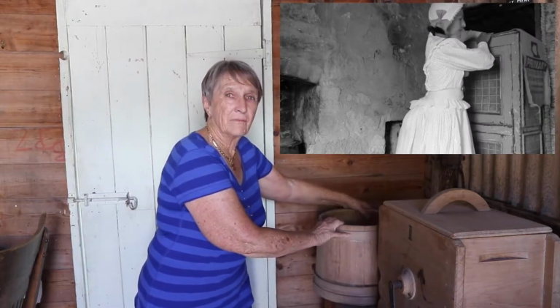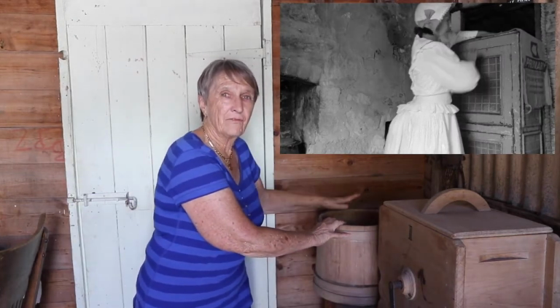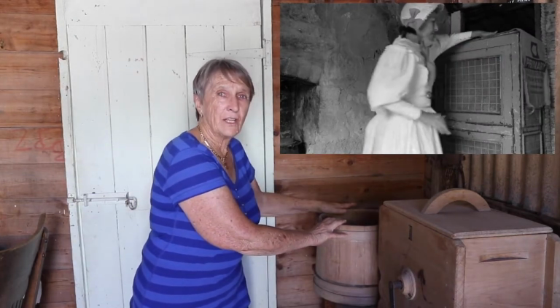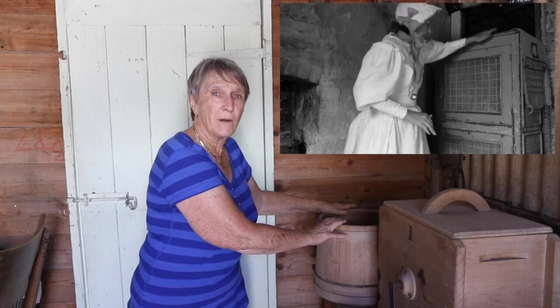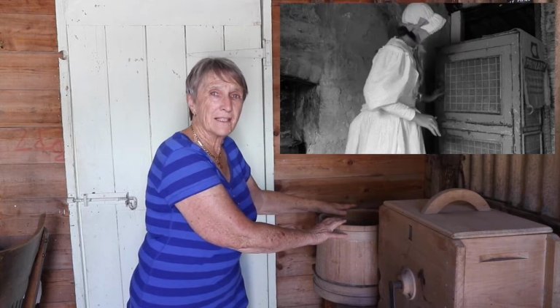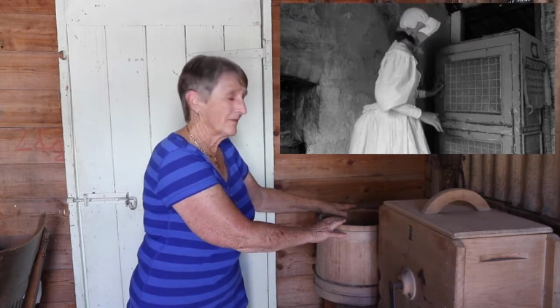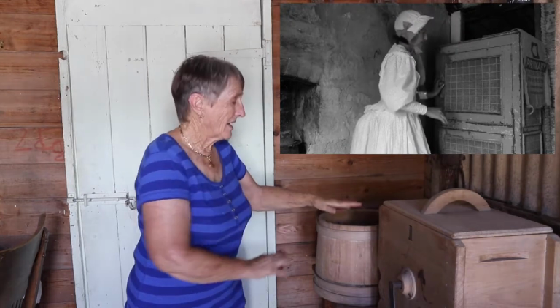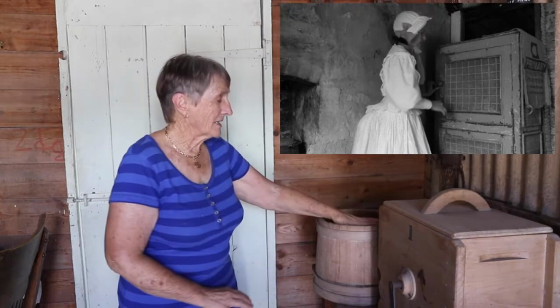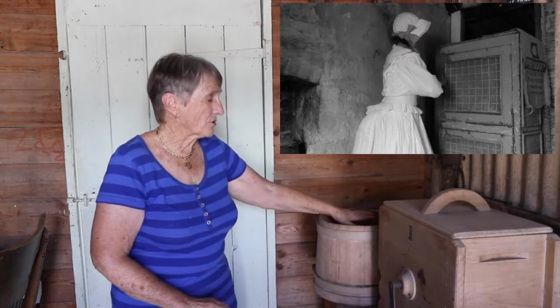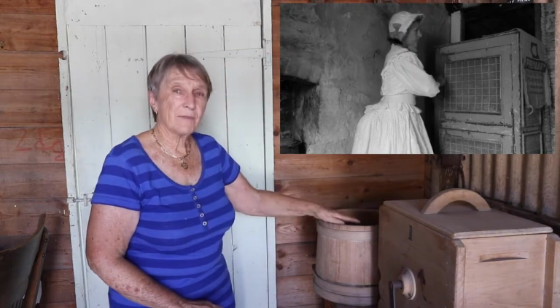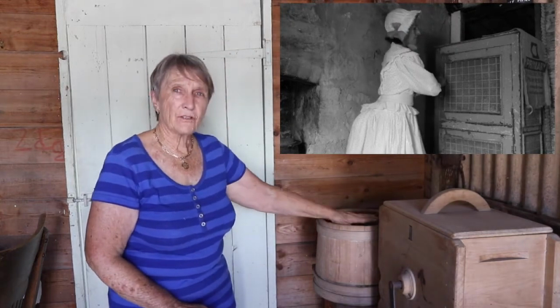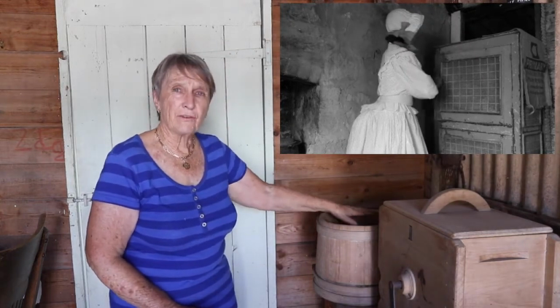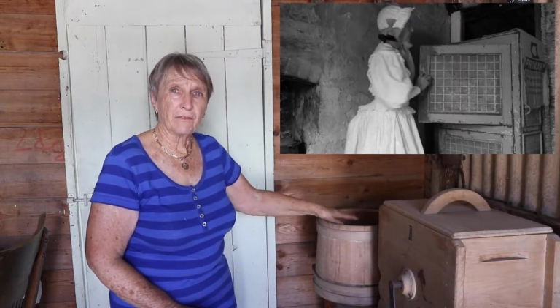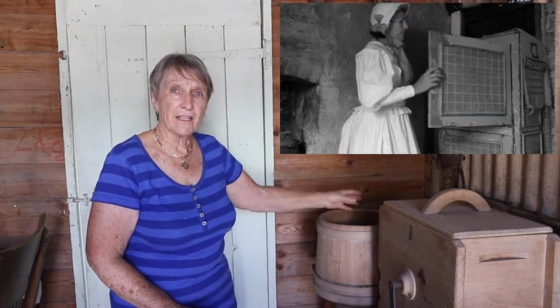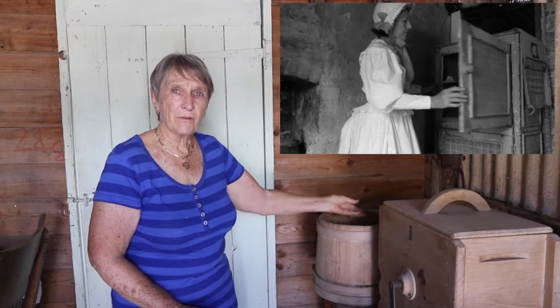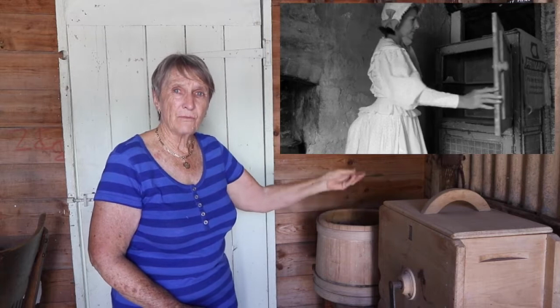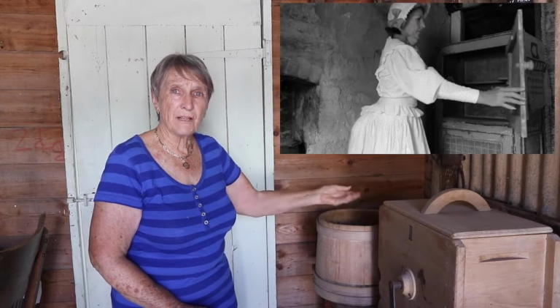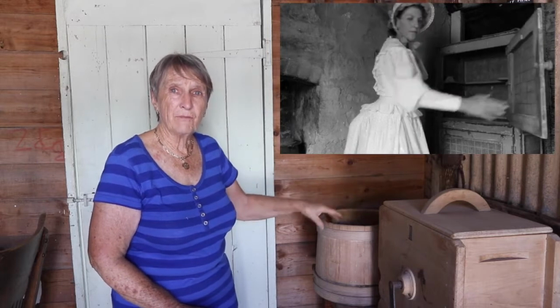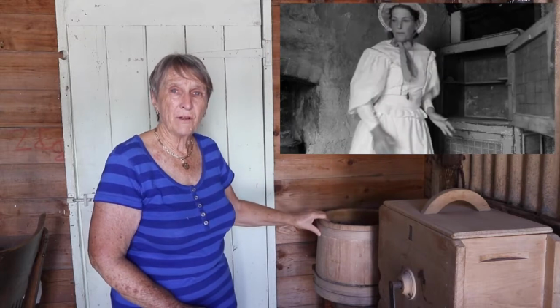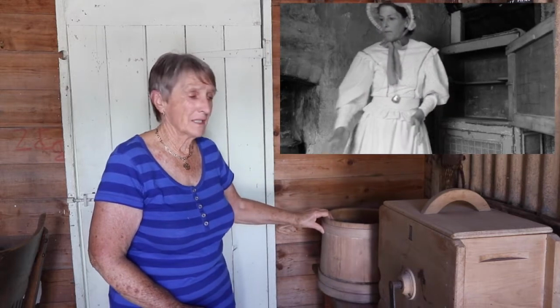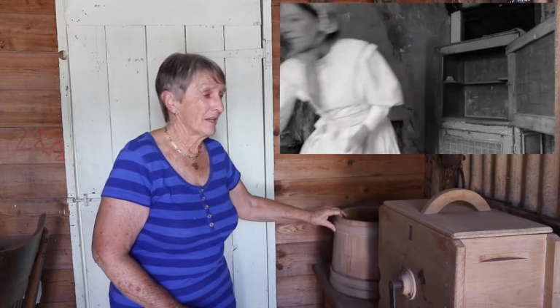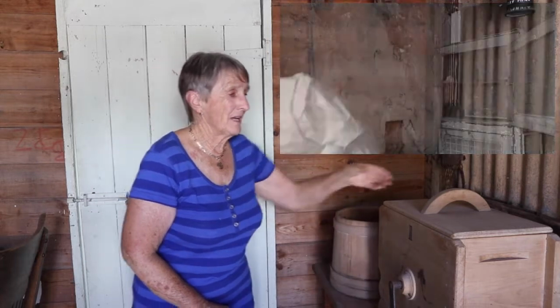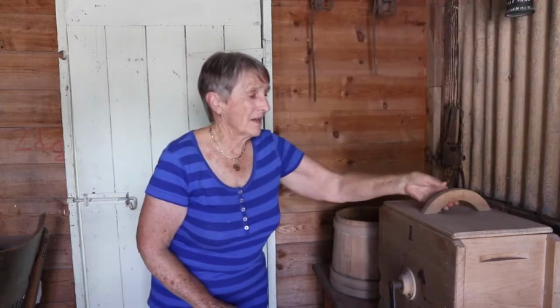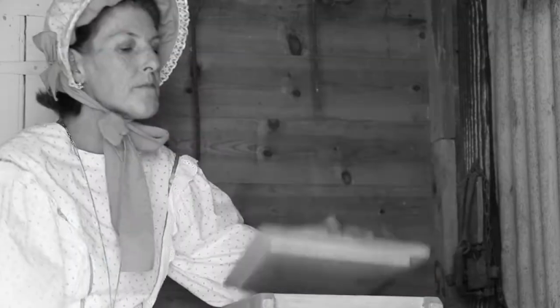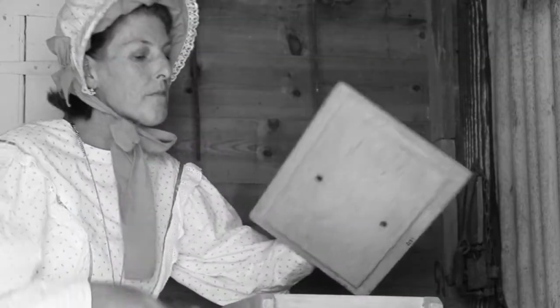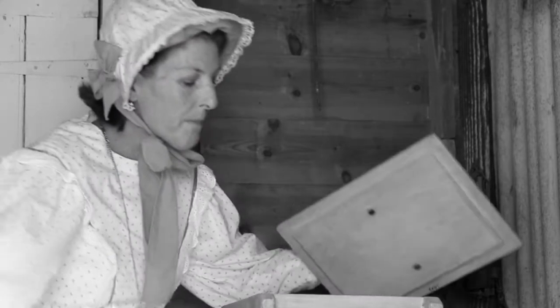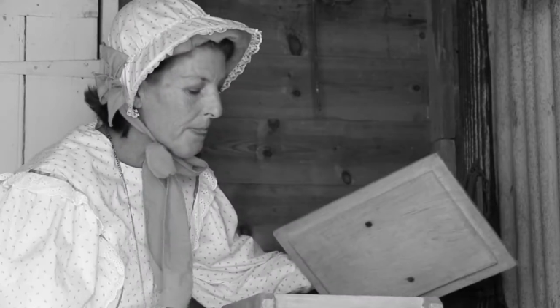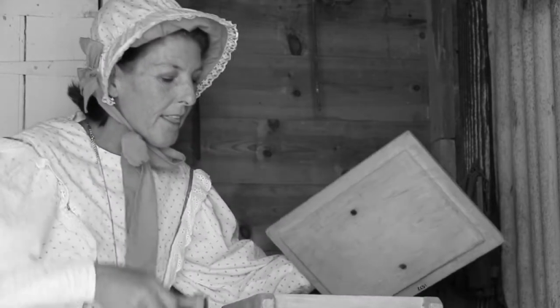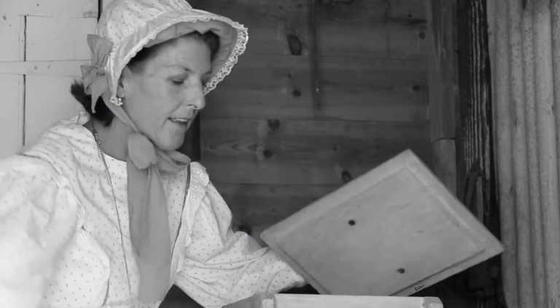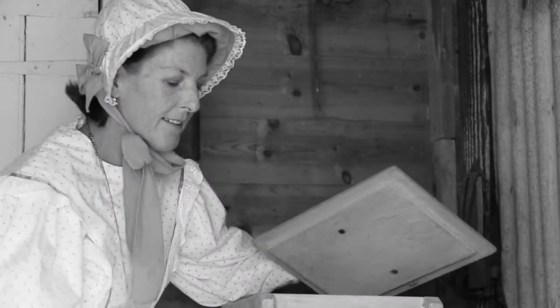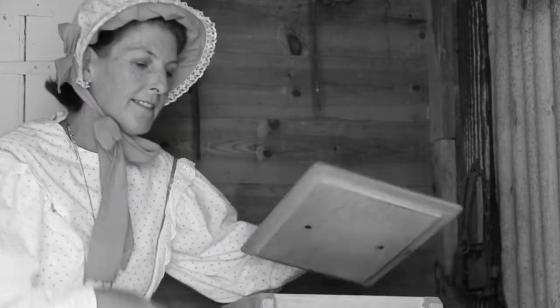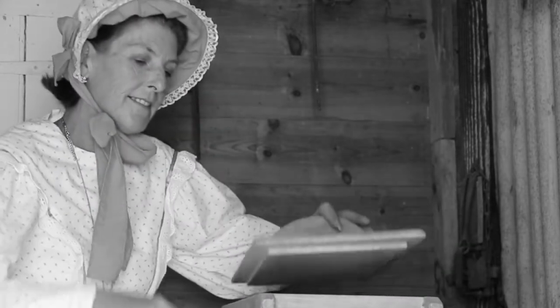In the earliest days they would just put that milk in a fairly cool place and let the cream set on top for a couple of days. They would scoop the cream off bit by bit and then take it and pop it into this butter churn.